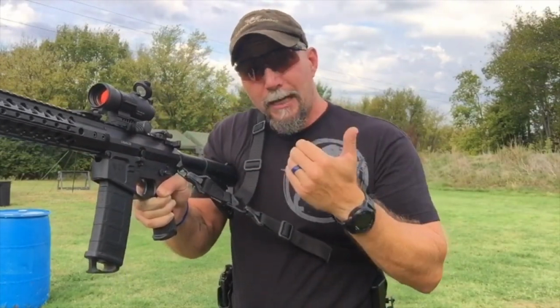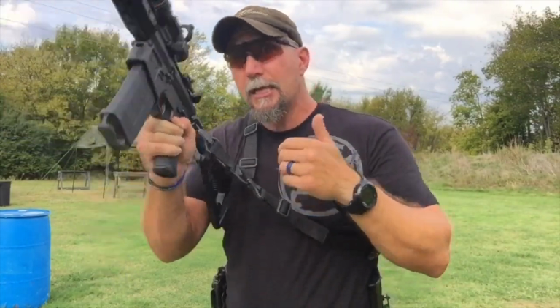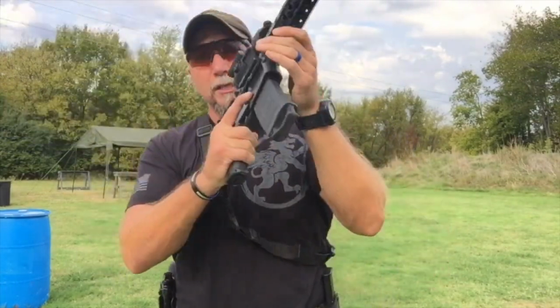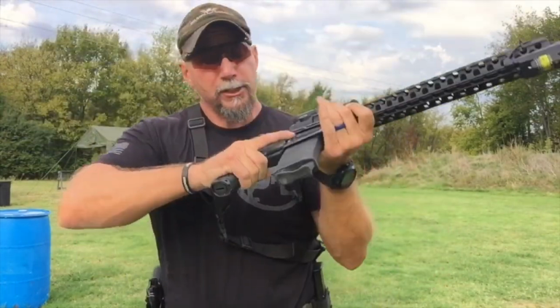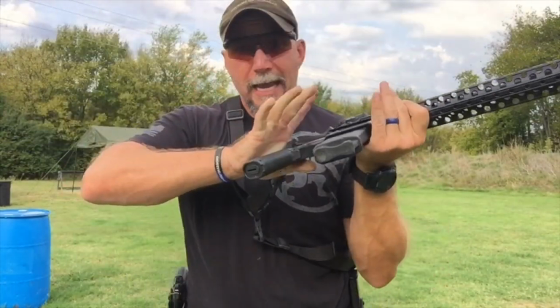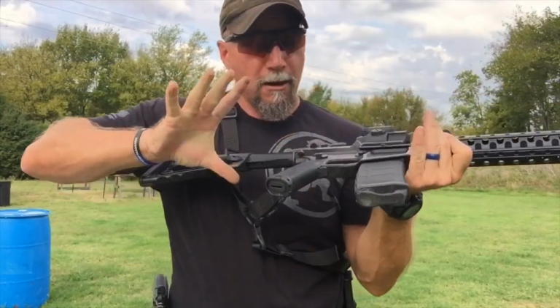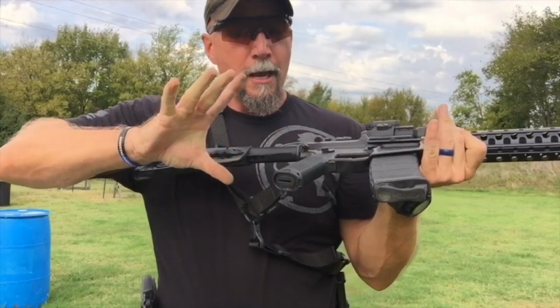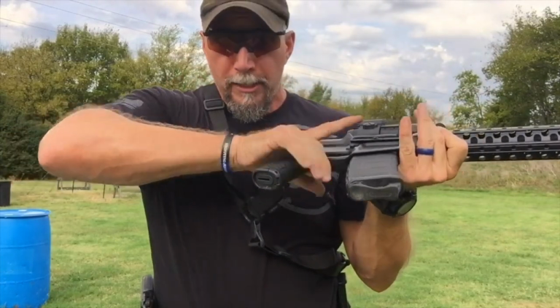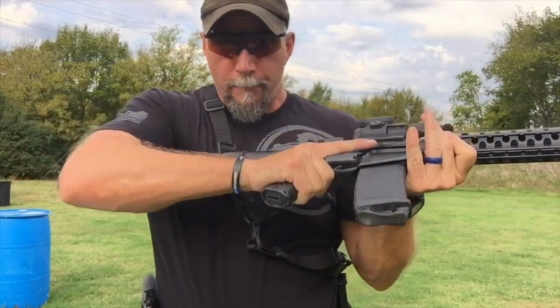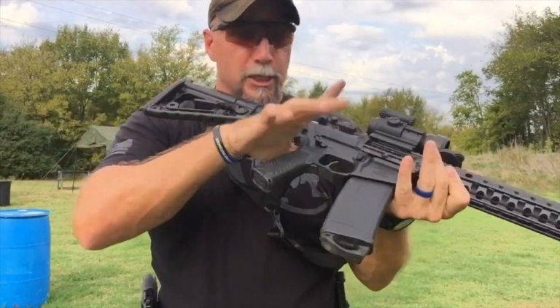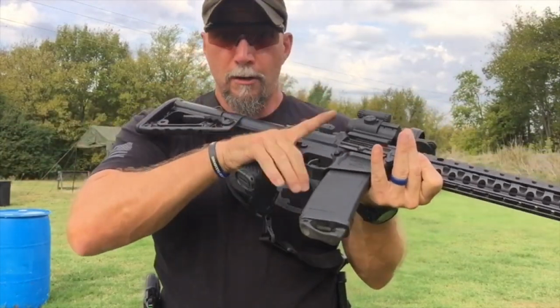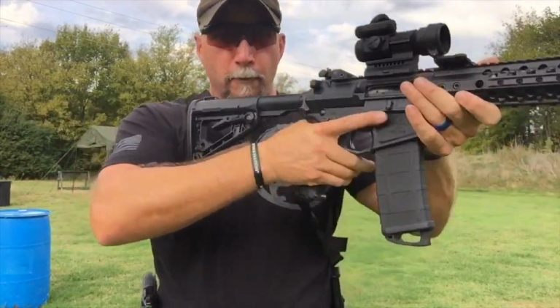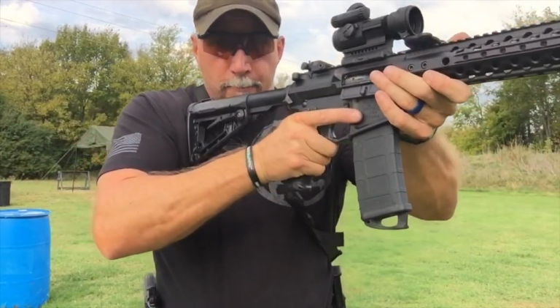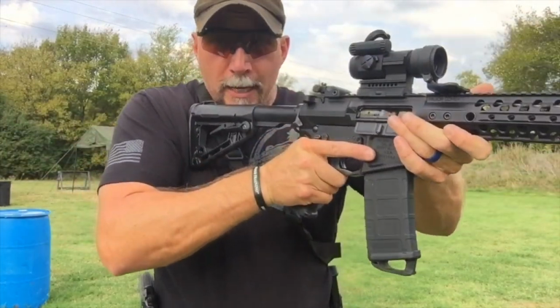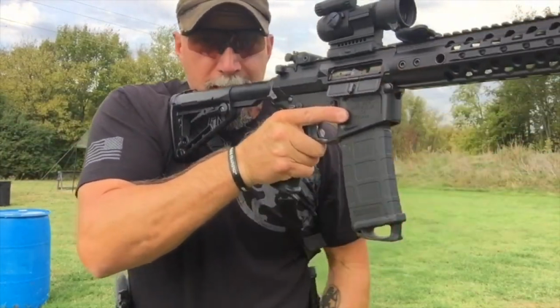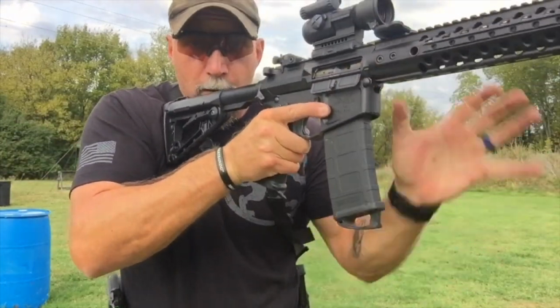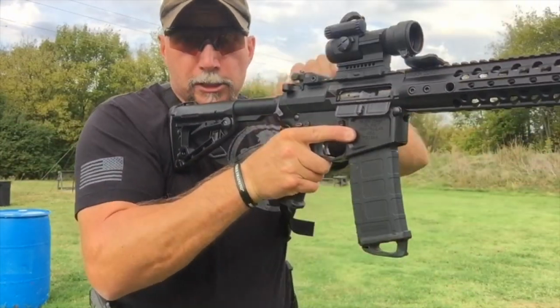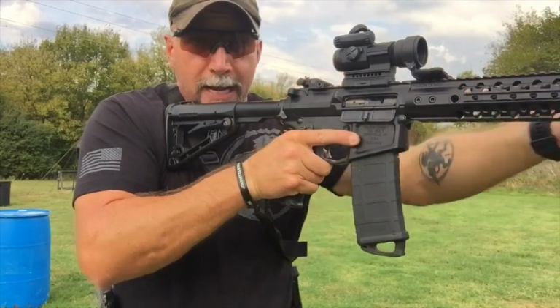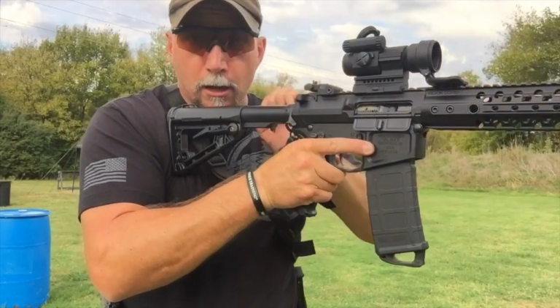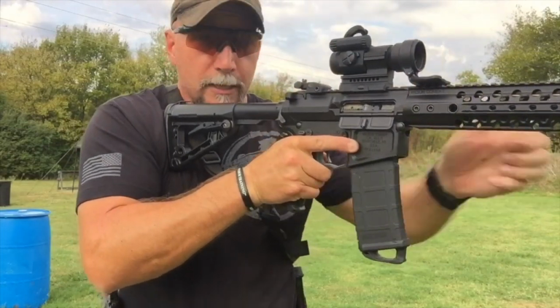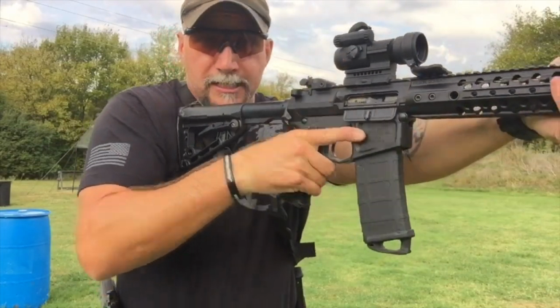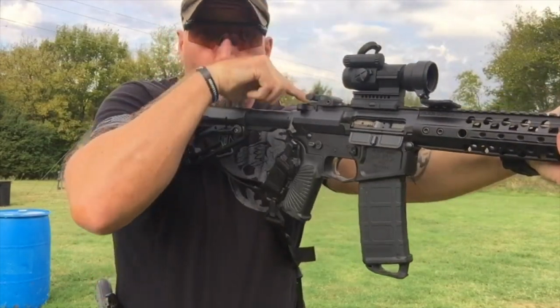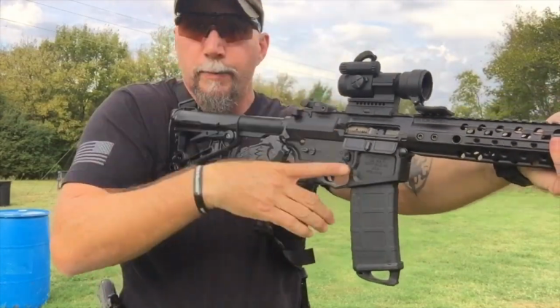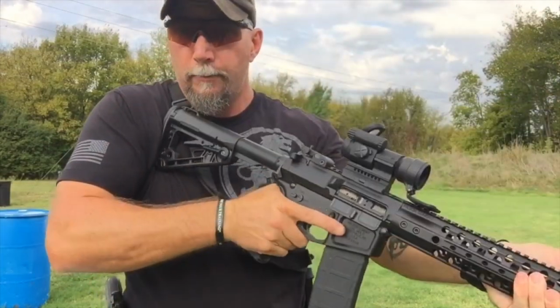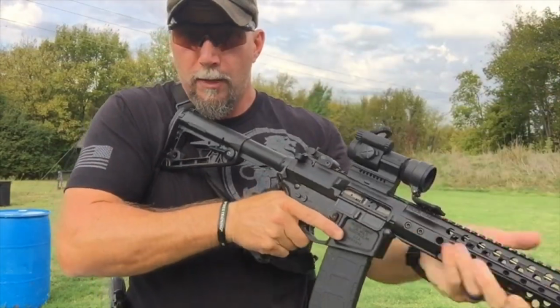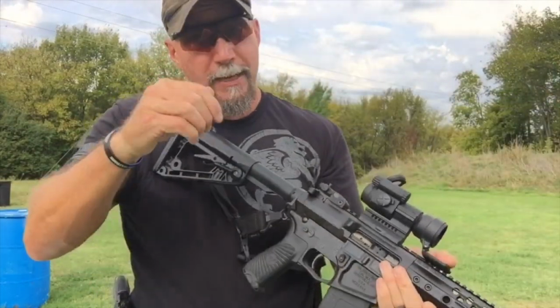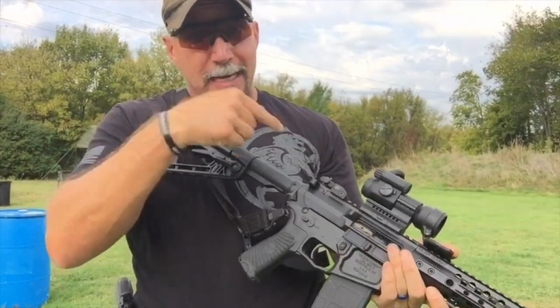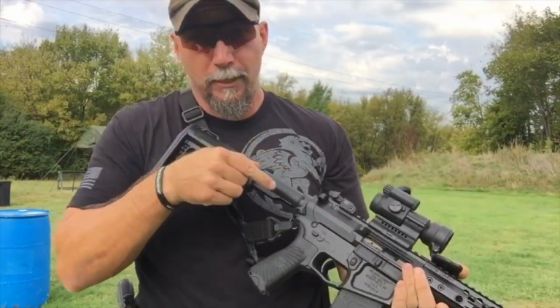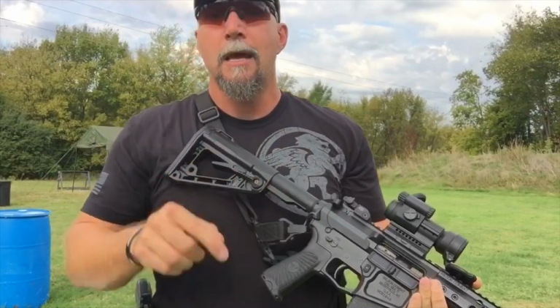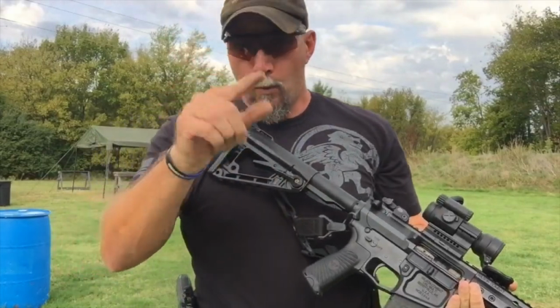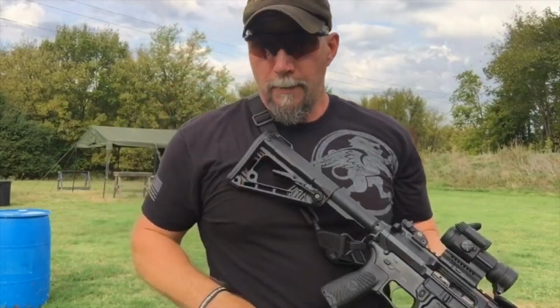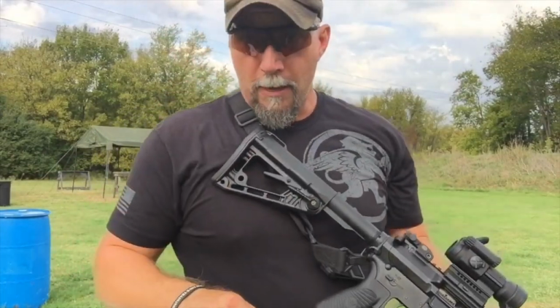Notice that if my strong hand is here on the pistol grip, this is the control area of the rifle. My strong hand stays there and my support hand does all the manipulations, except for one - which would be locking the bolt to the rear. So think about keeping that hand in place when you manipulate your rifle.